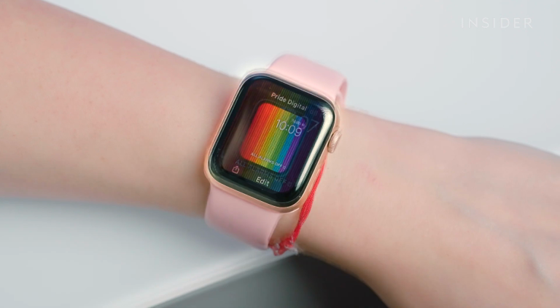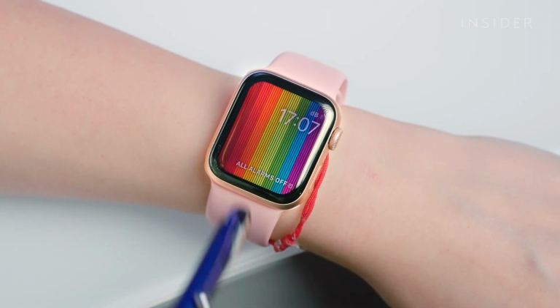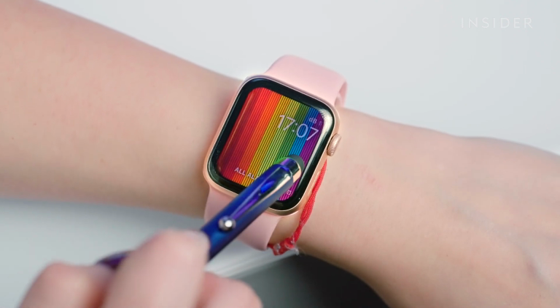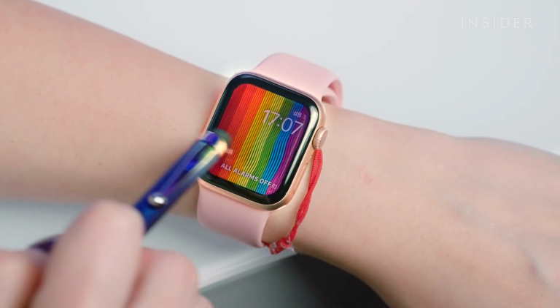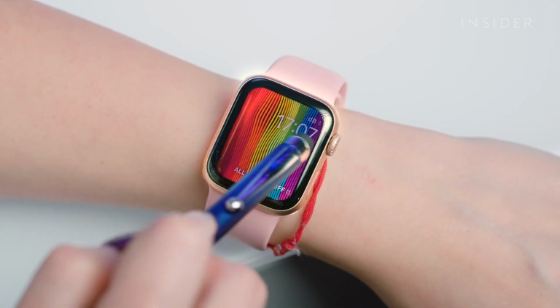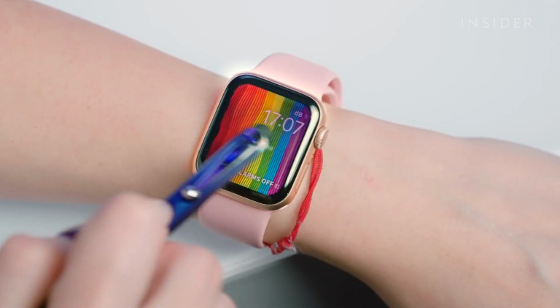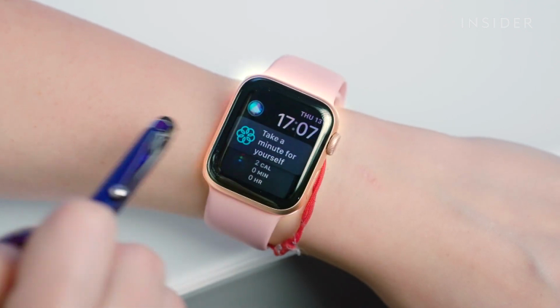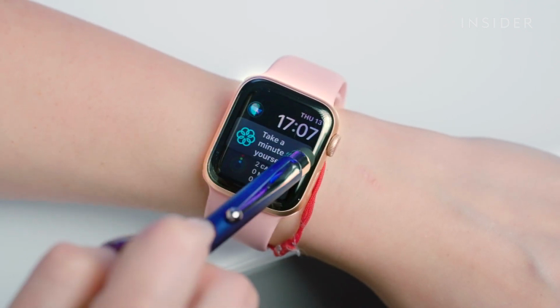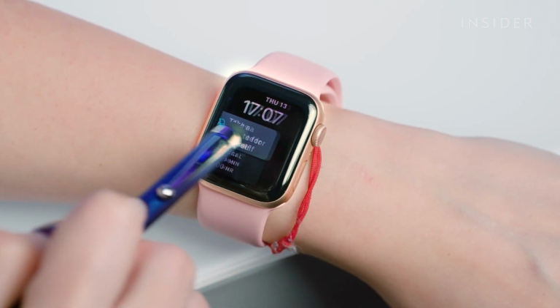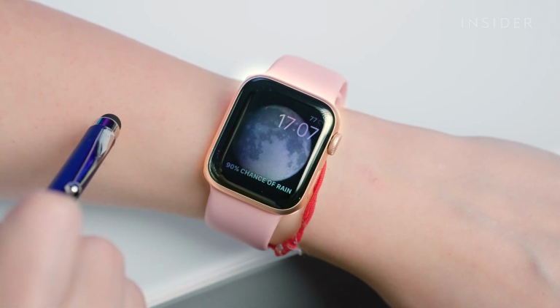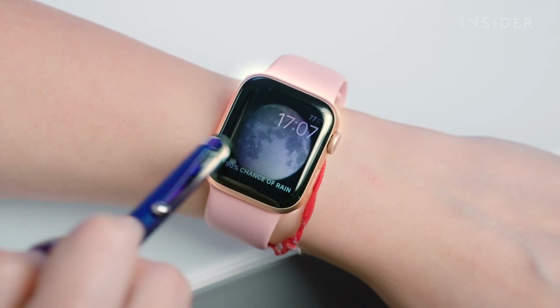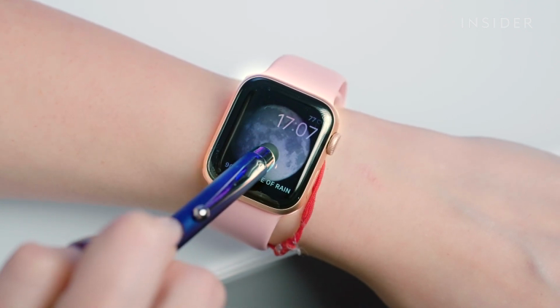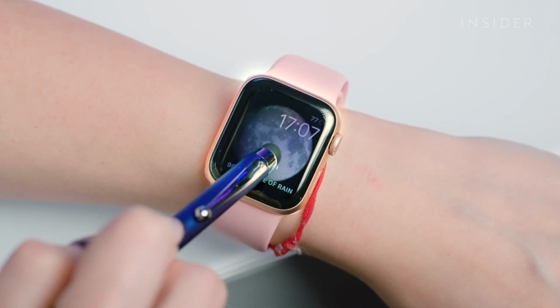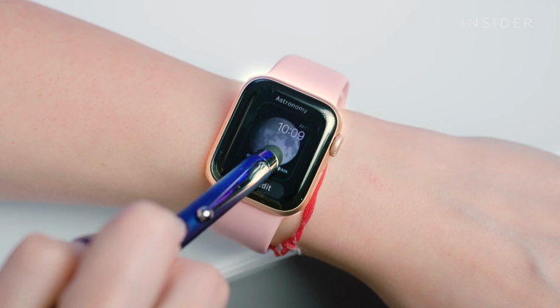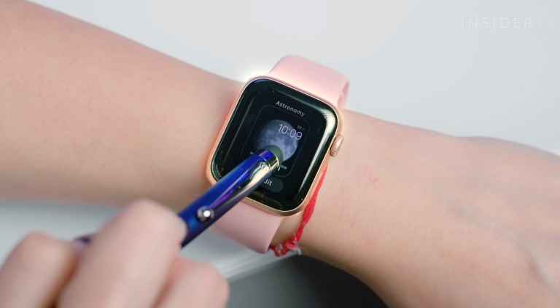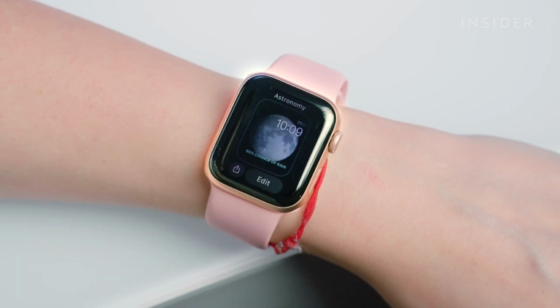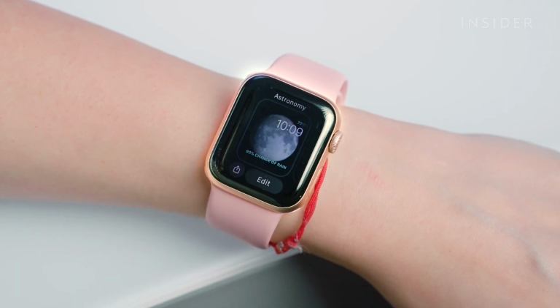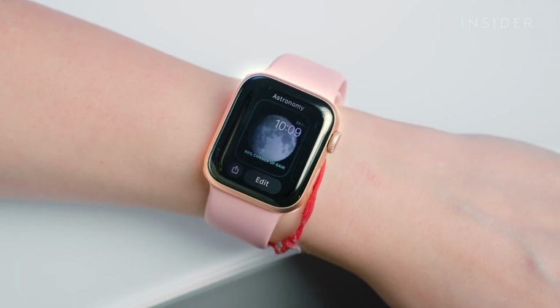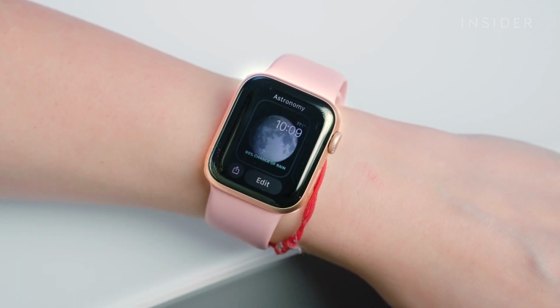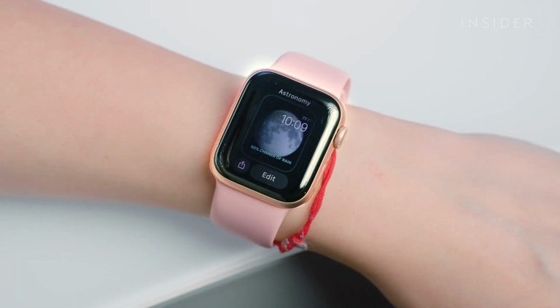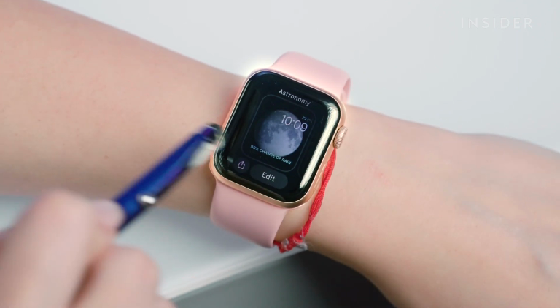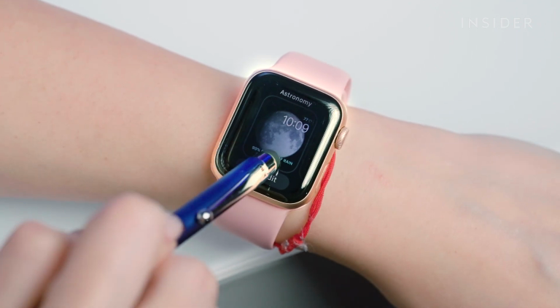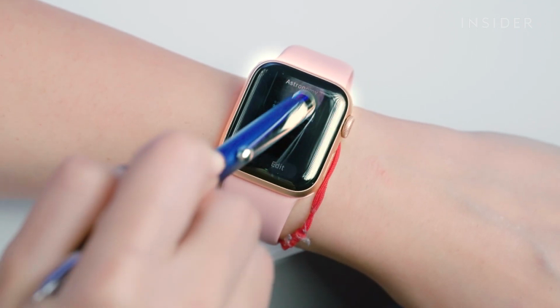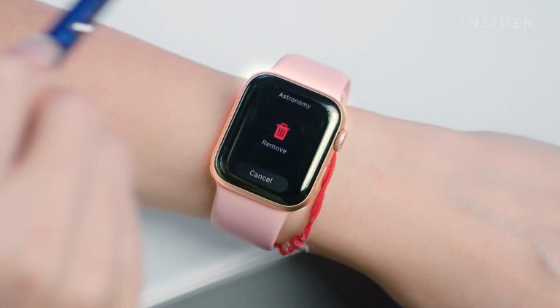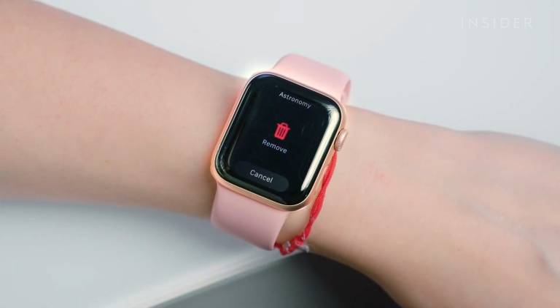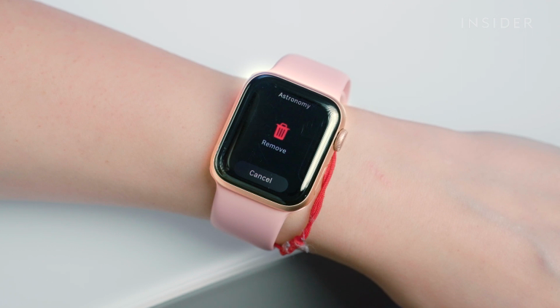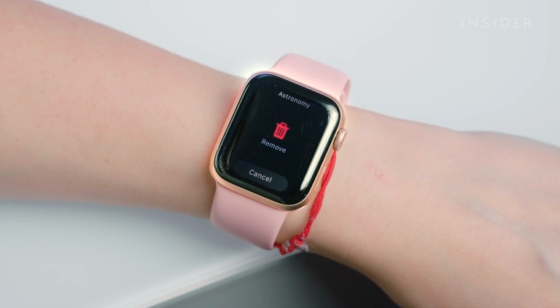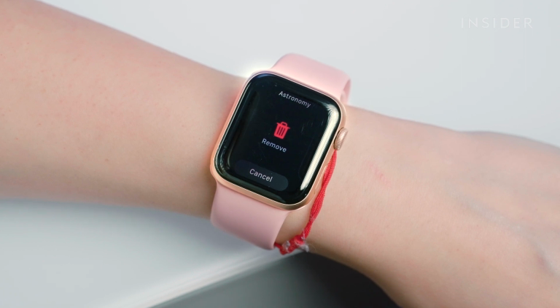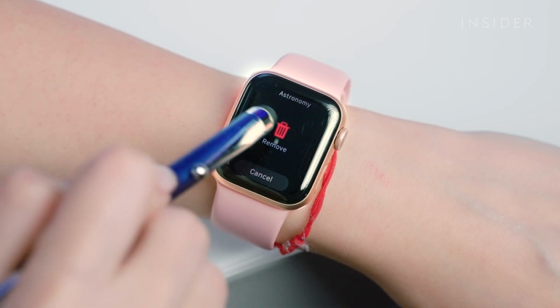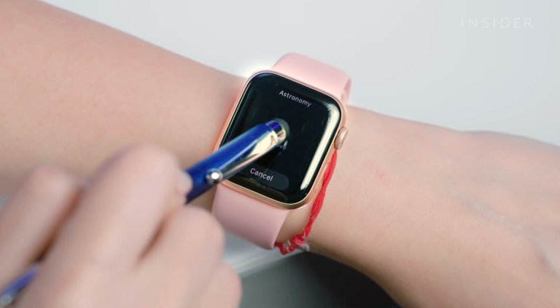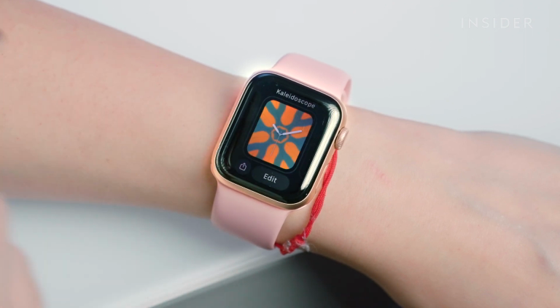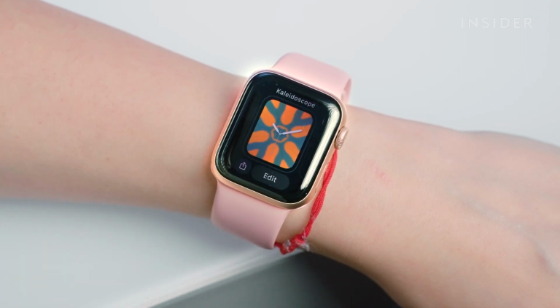To remove a watch face, swipe to the face you'd like to remove. Press and hold on the watch face to open the customization menu. Slide up on the watch face you want to remove, then click Remove to verify and remove the face.